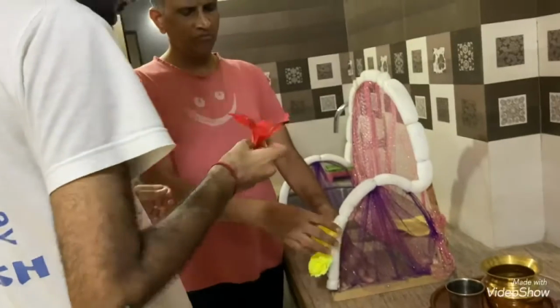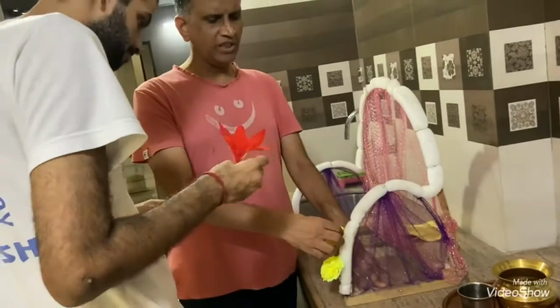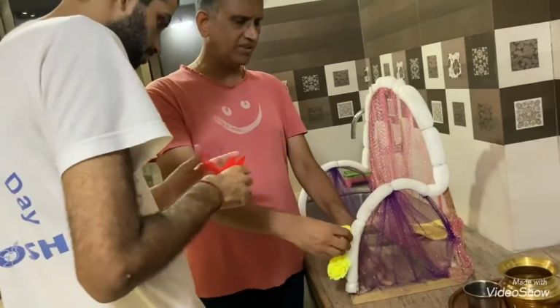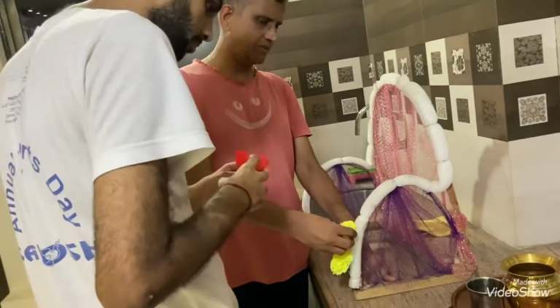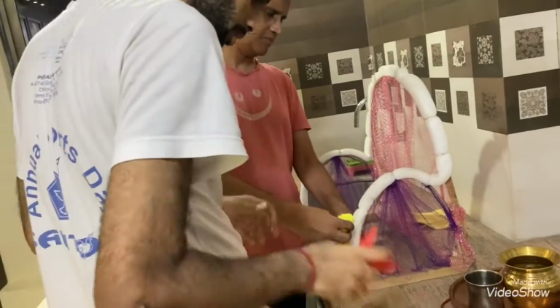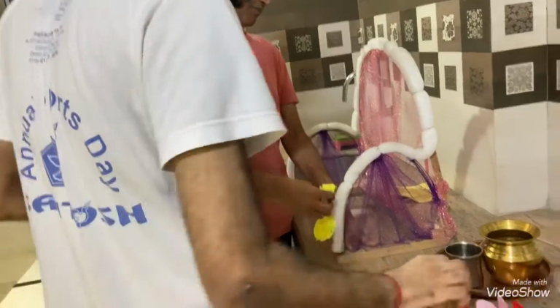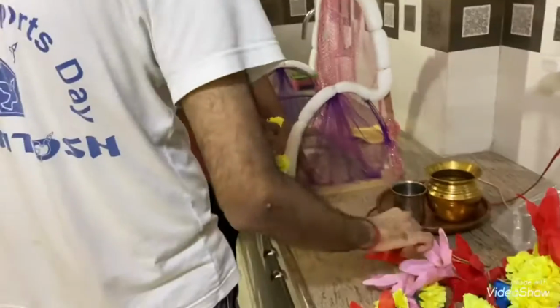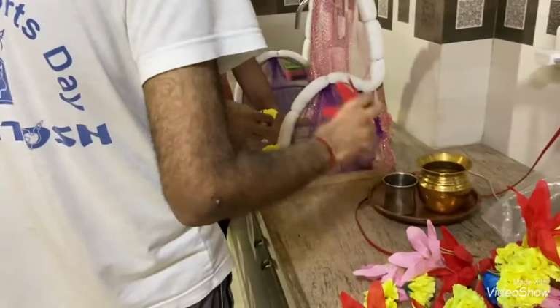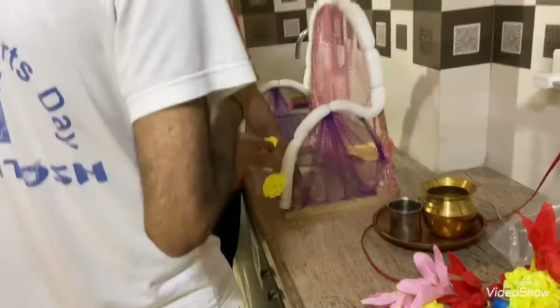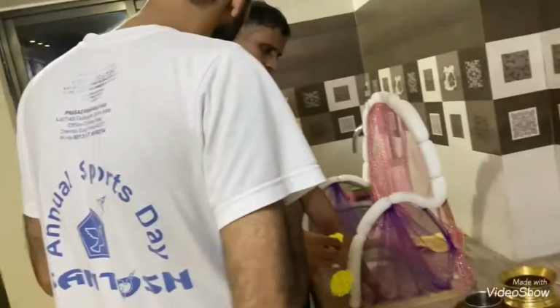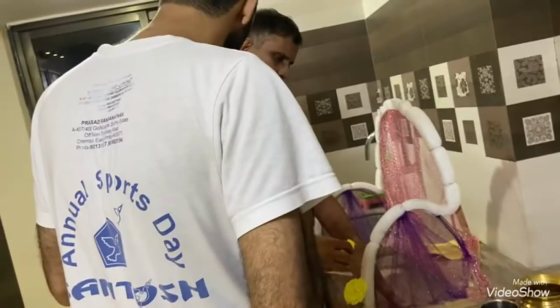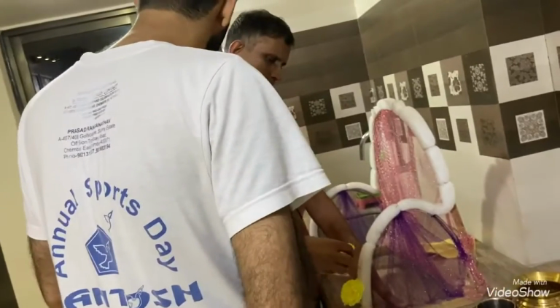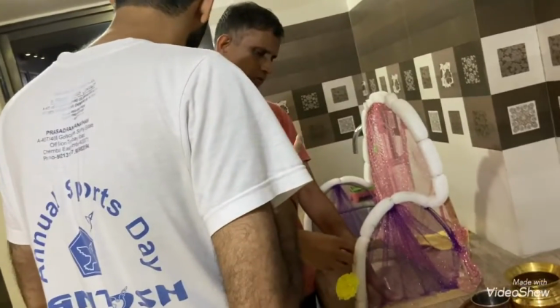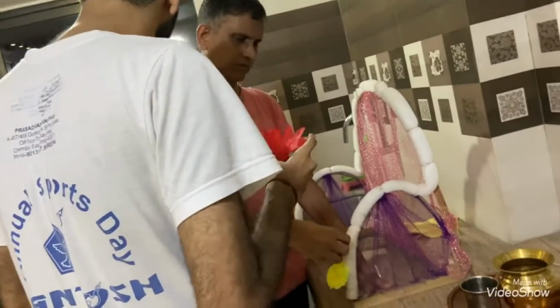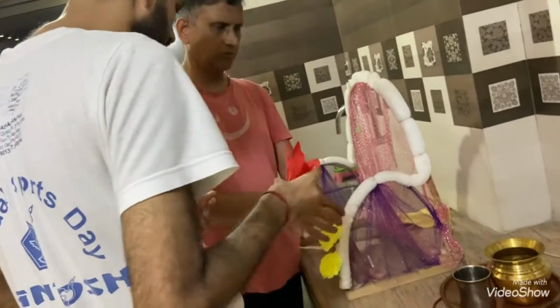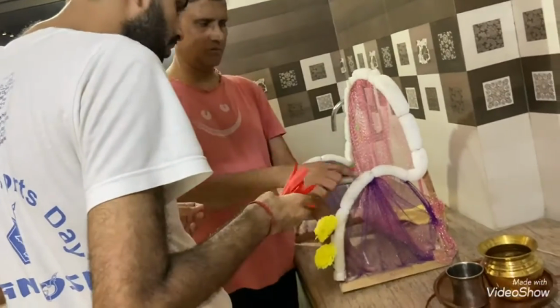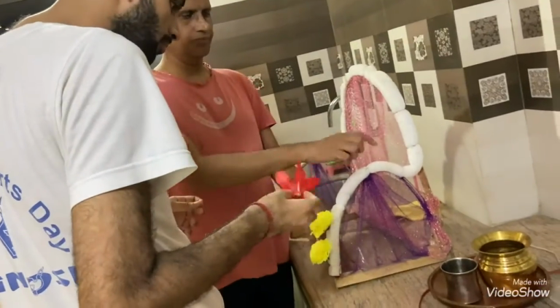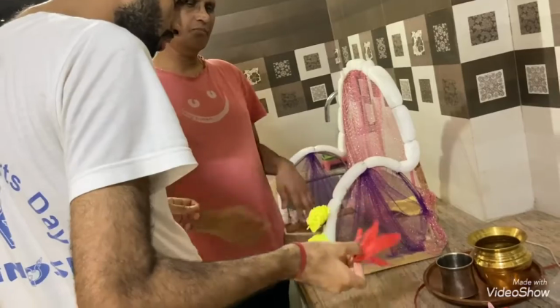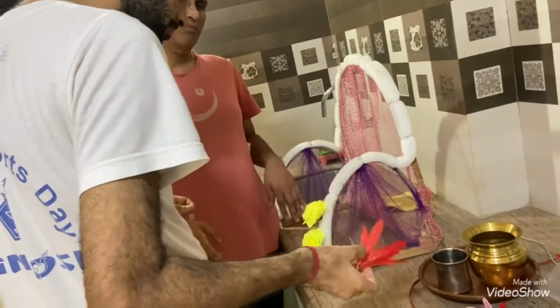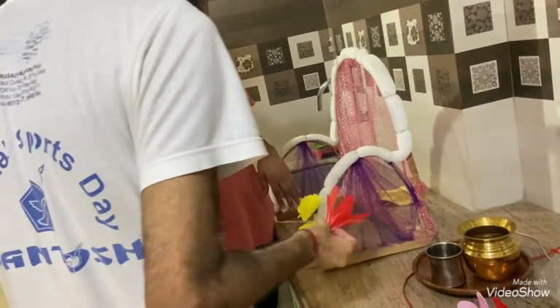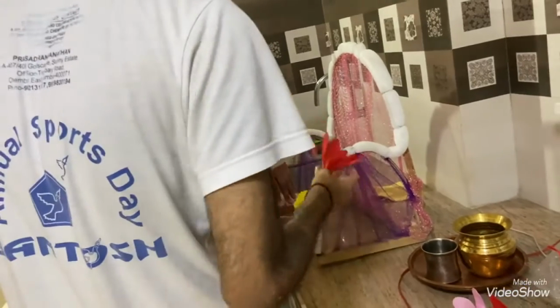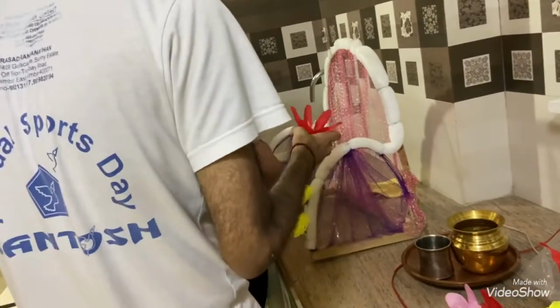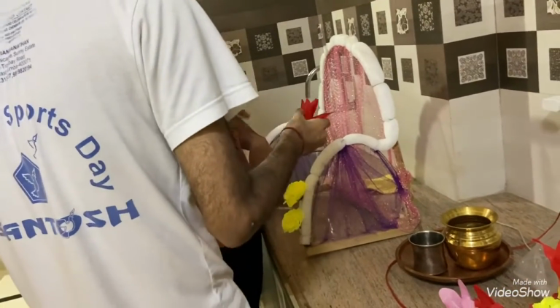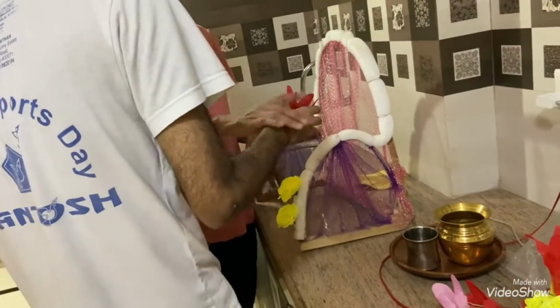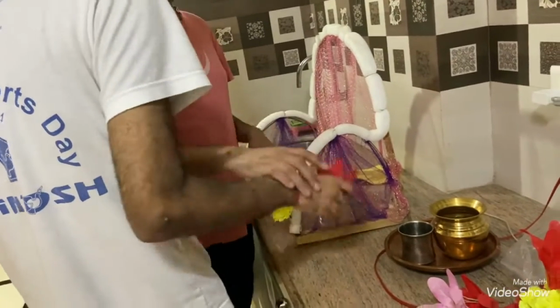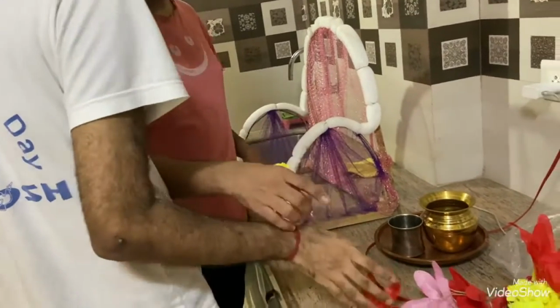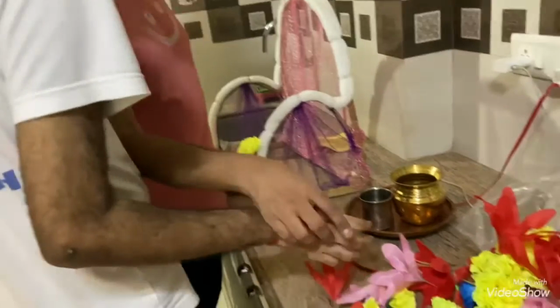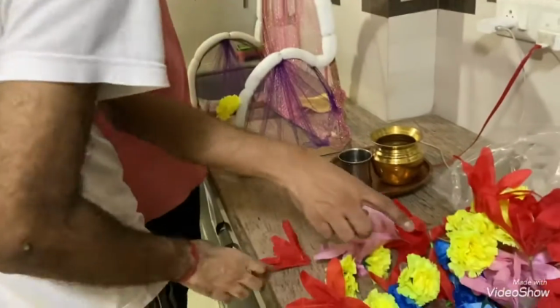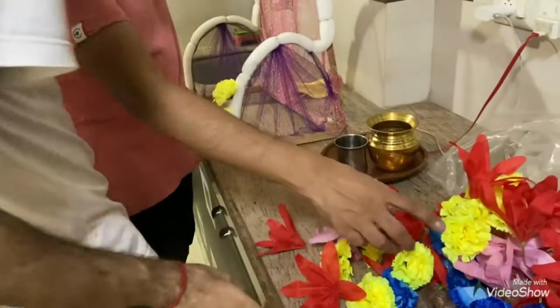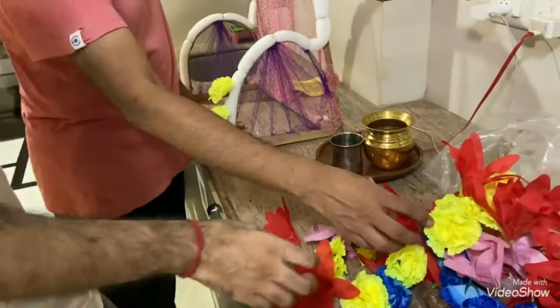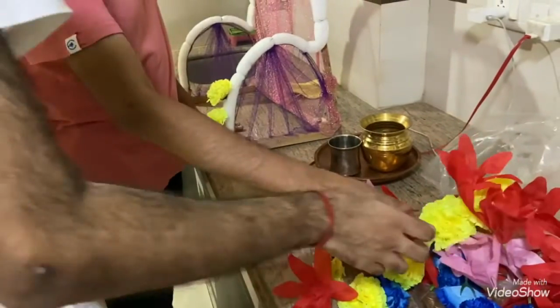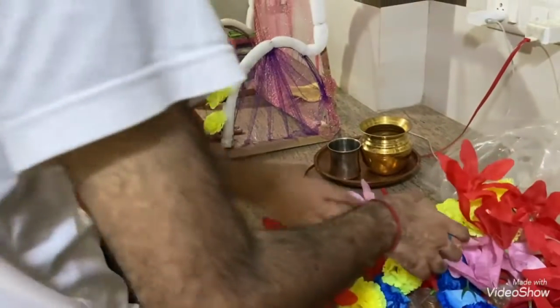We will put the yellow husk. We will put all the yellow first.